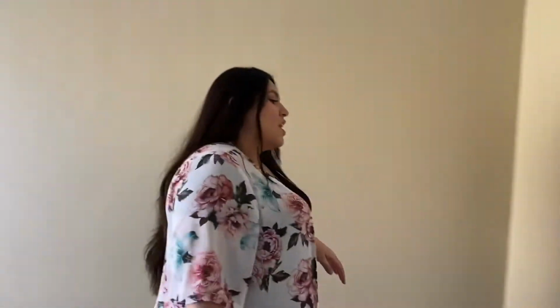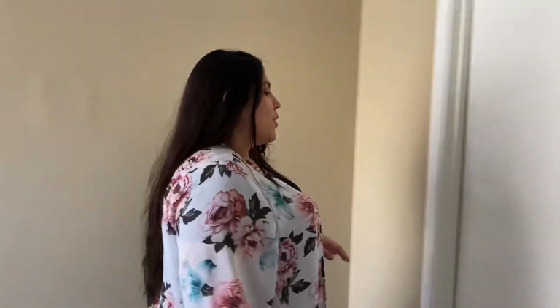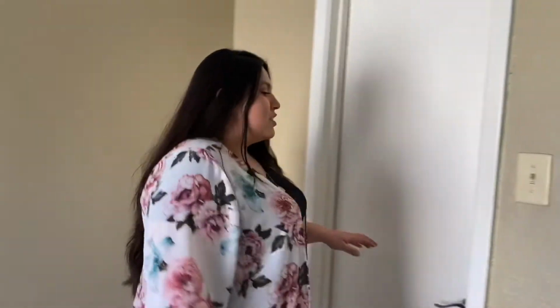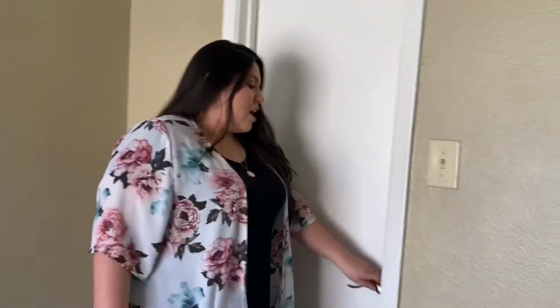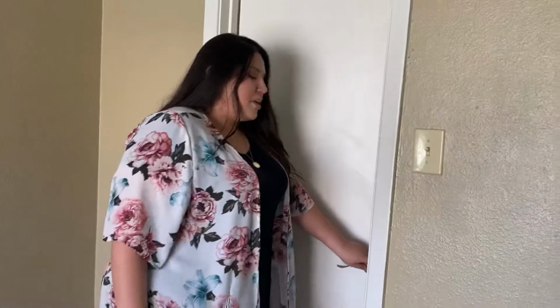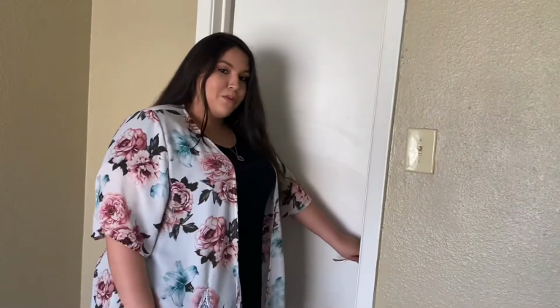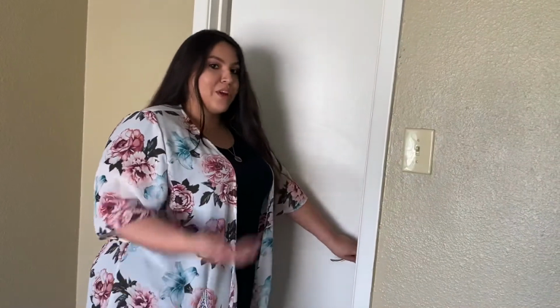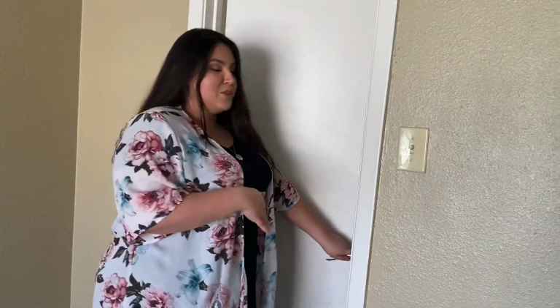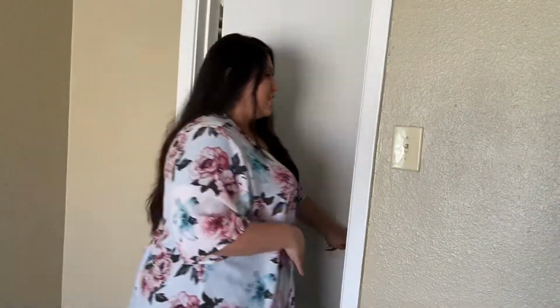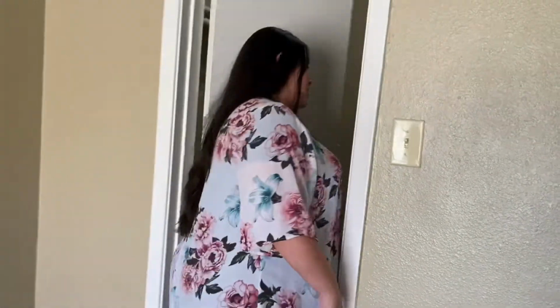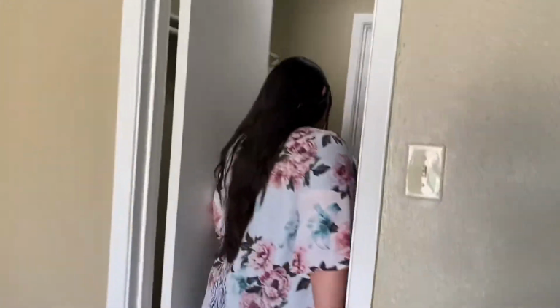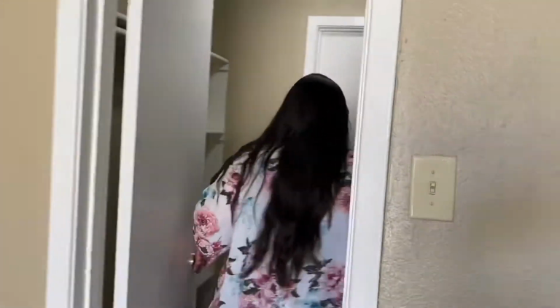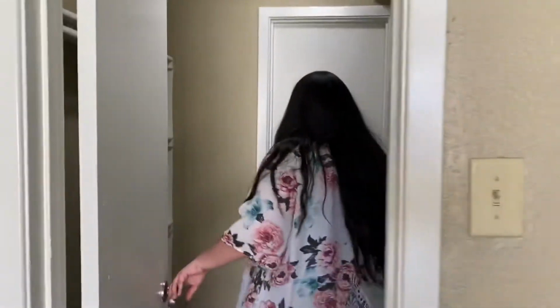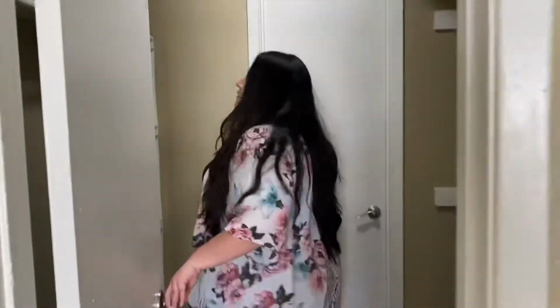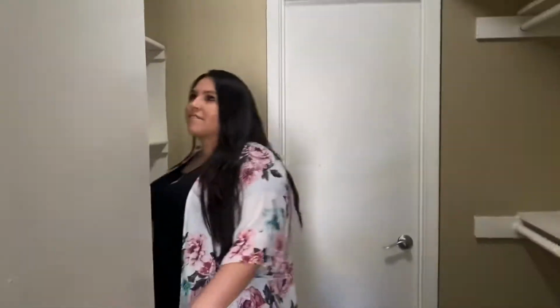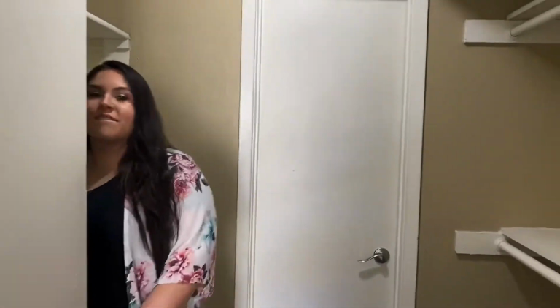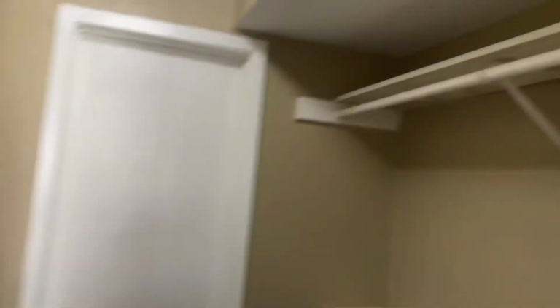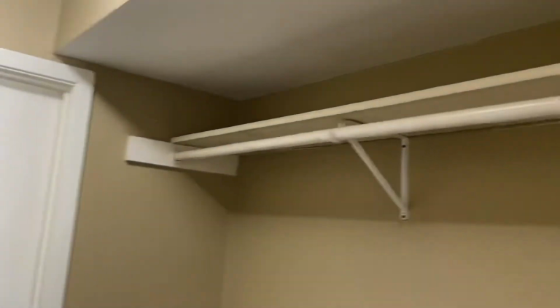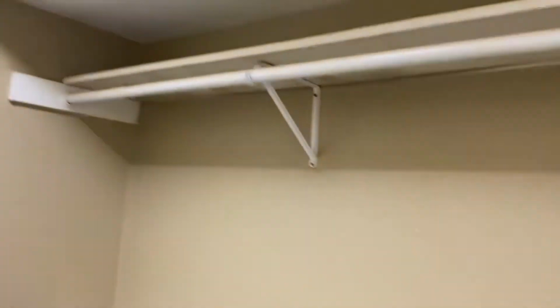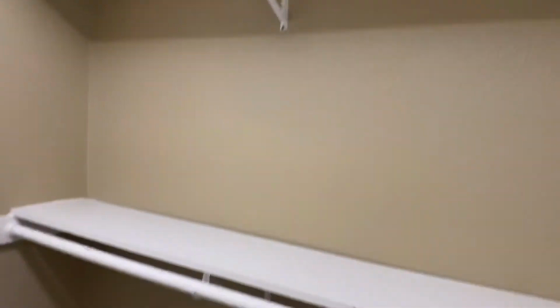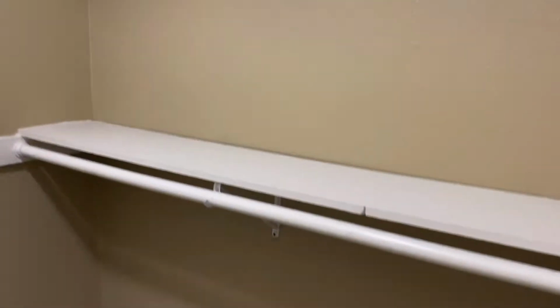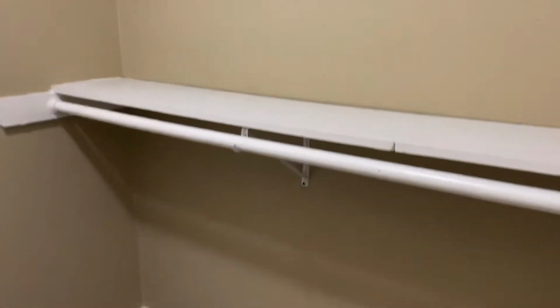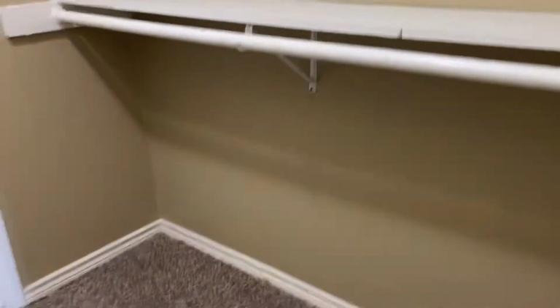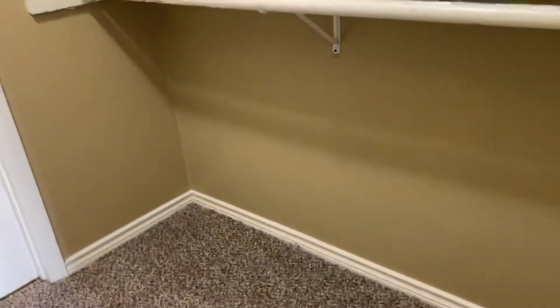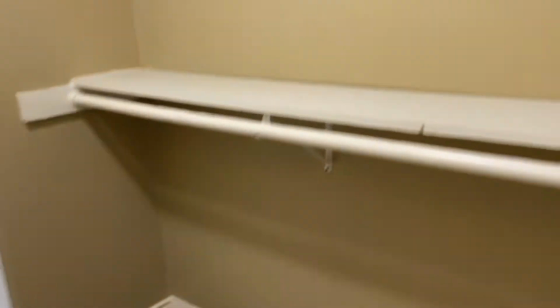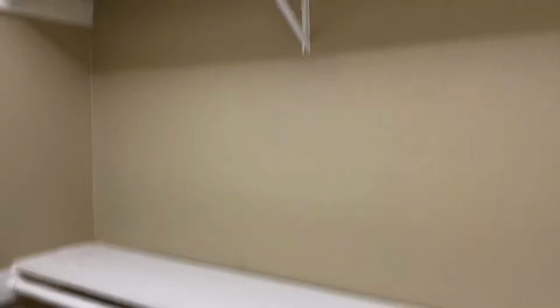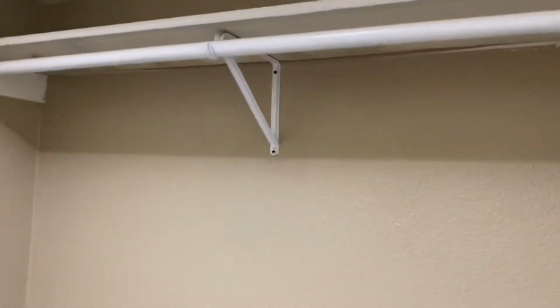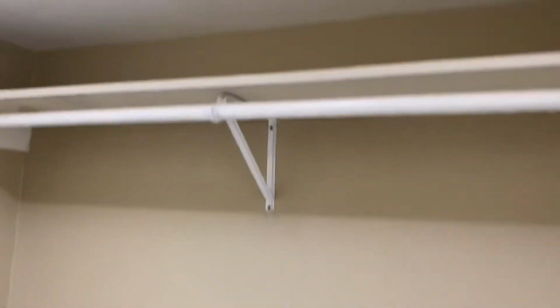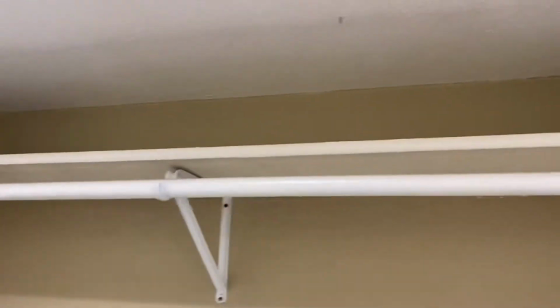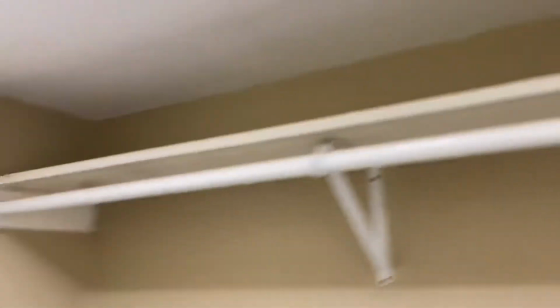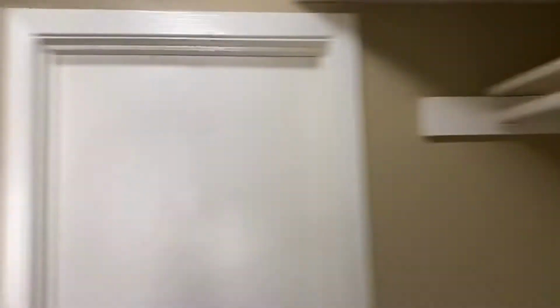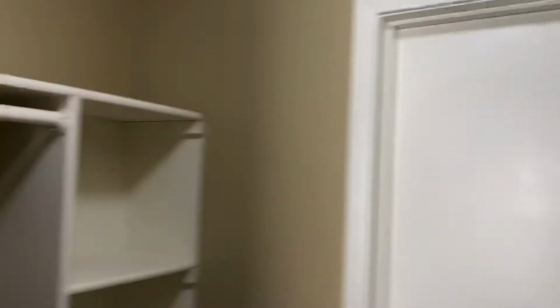Then when we walk into this unit more, we're going to get into the closet. And as you can see, the closet has built-in shelves so you can organize this place the way you like.